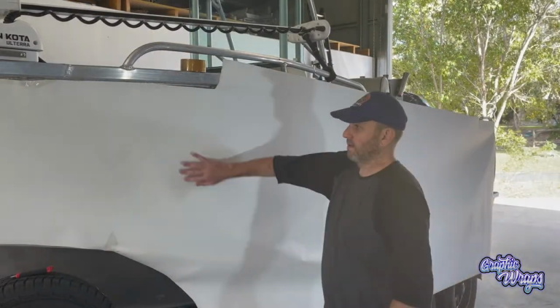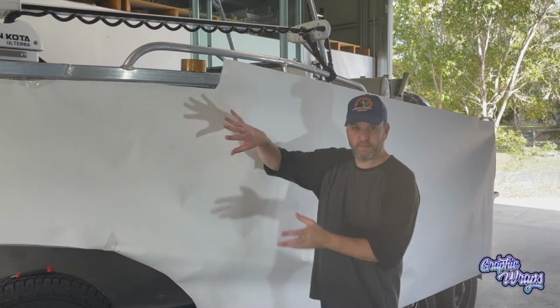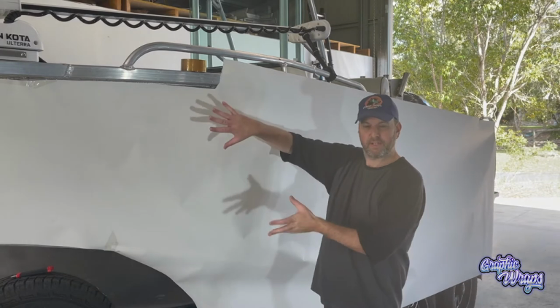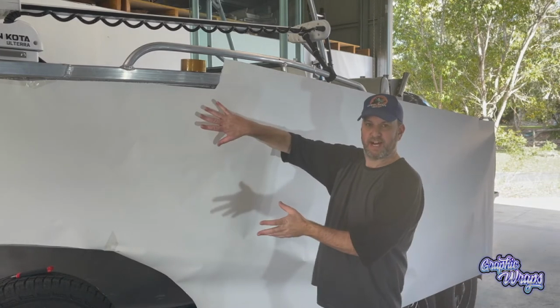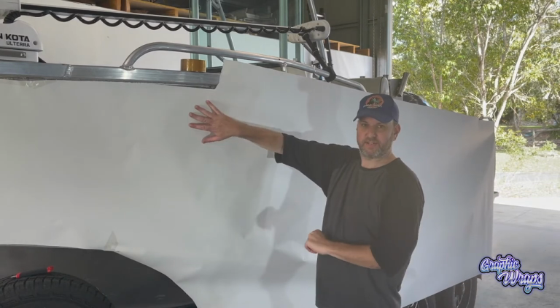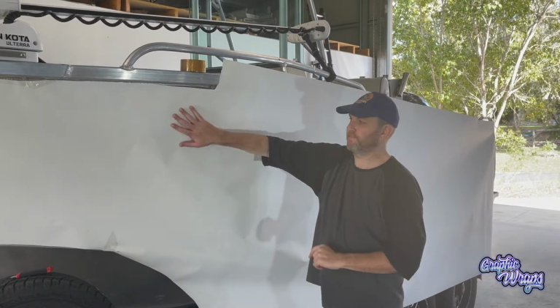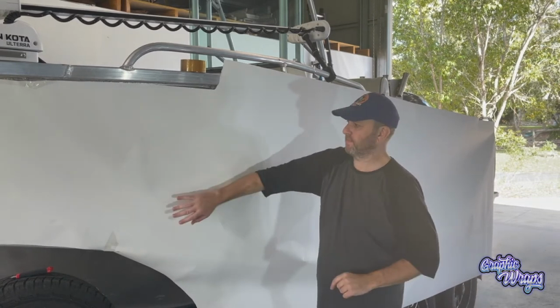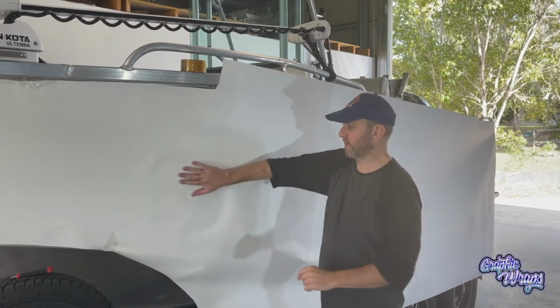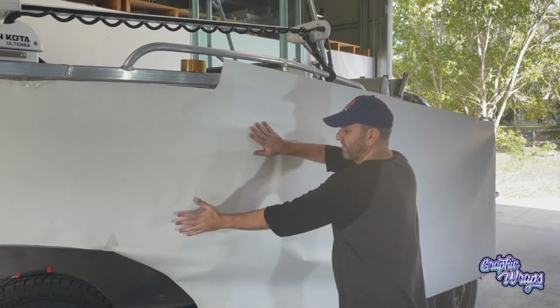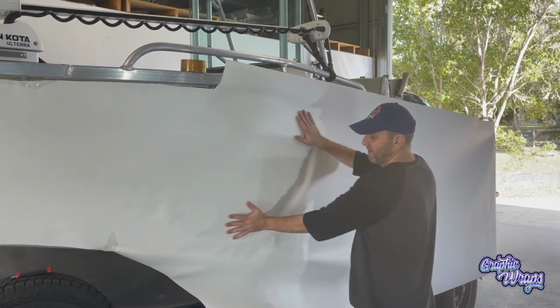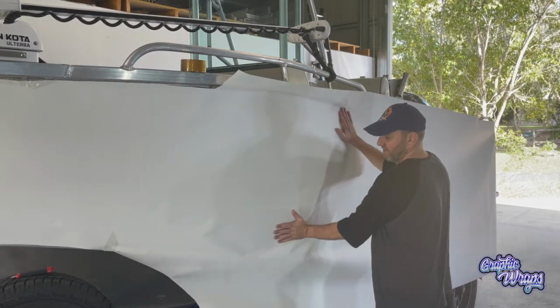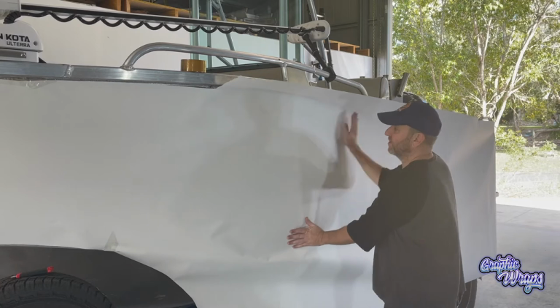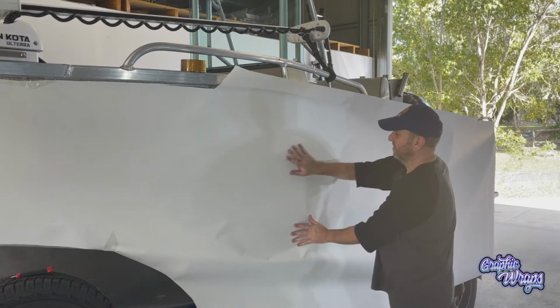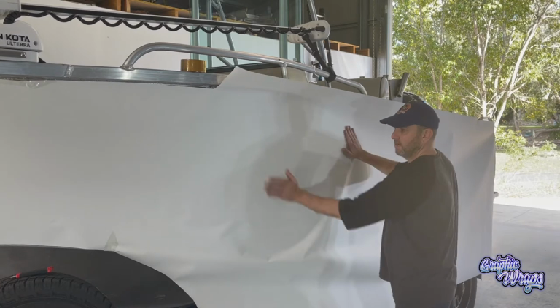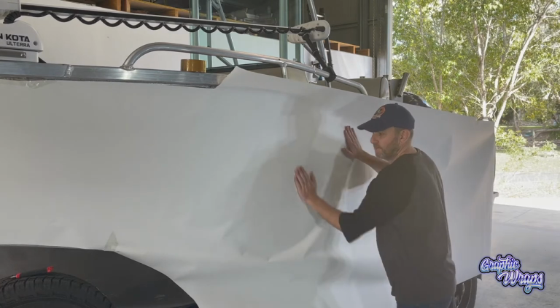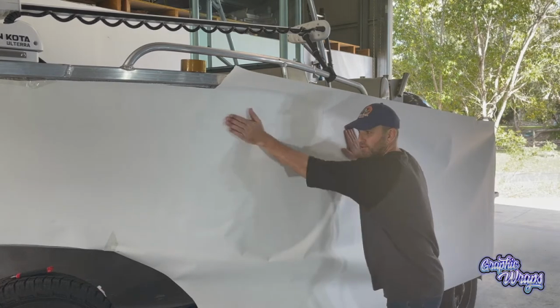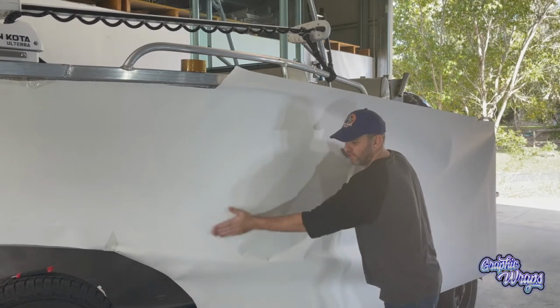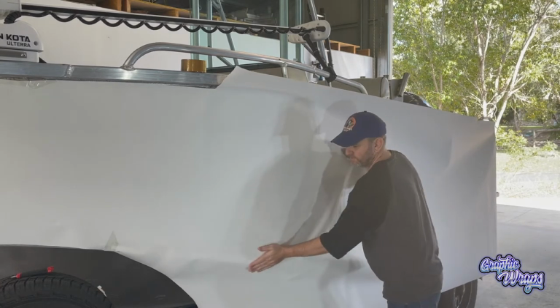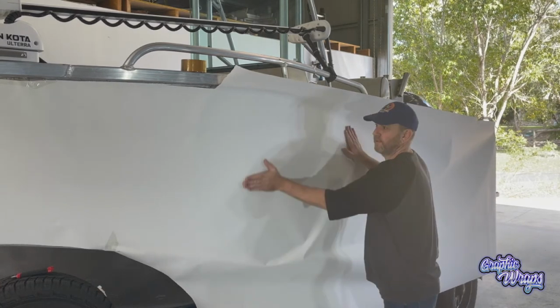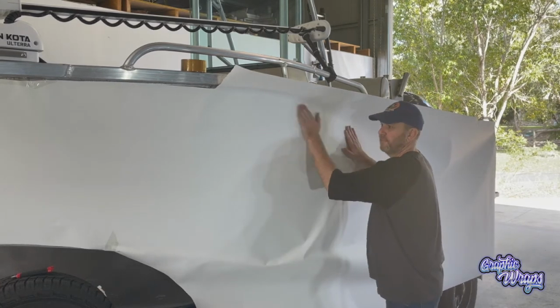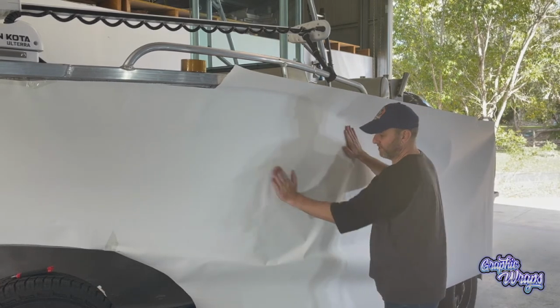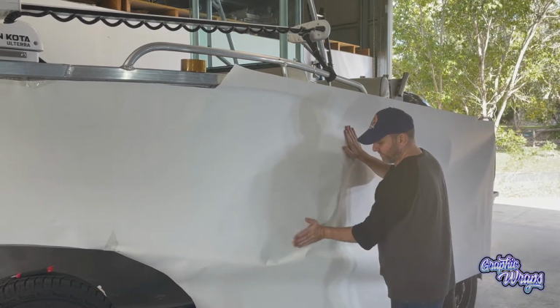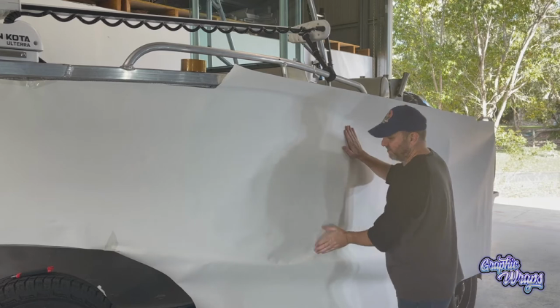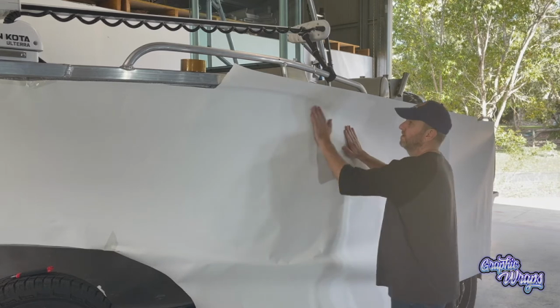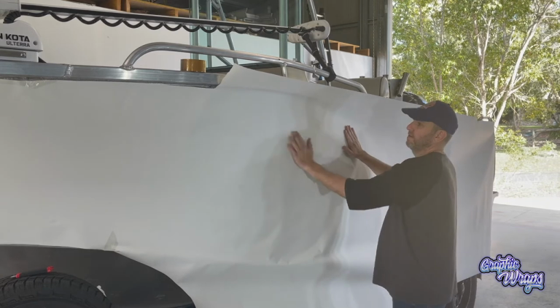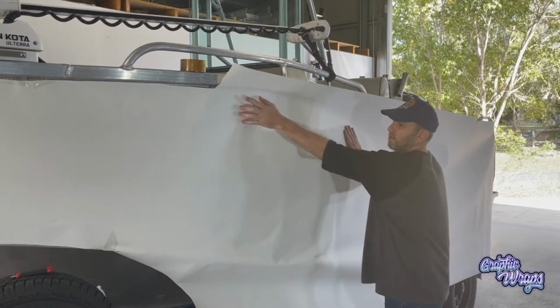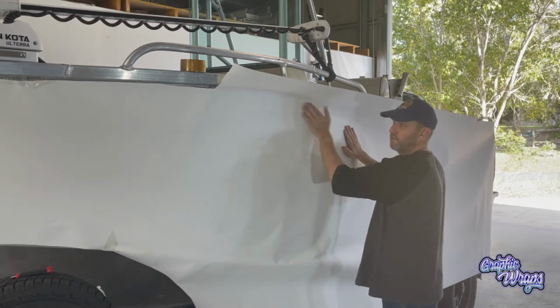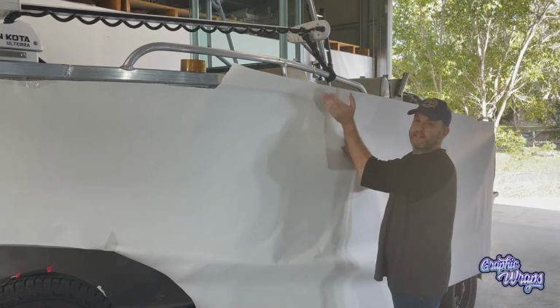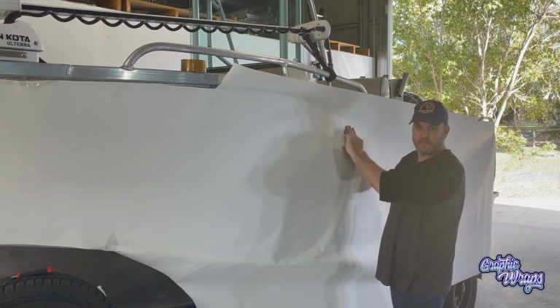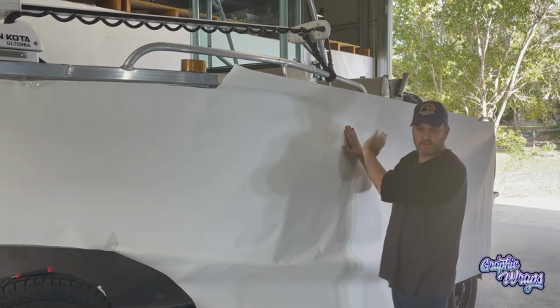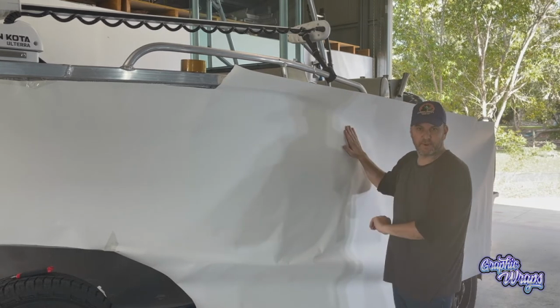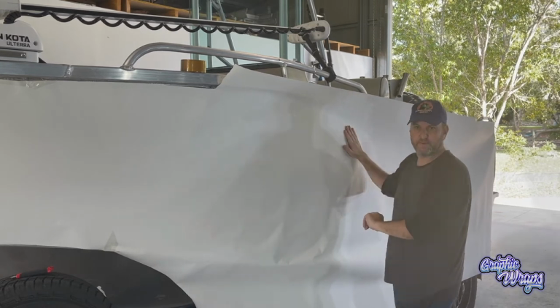Now the bow has been cut to shape. I'm just going to basically run my hands down the side of it, again making sure the sheet is beautifully flat against the surface of the boat. I'll just keep on trimming it and taping it until I have the profile of the boat.